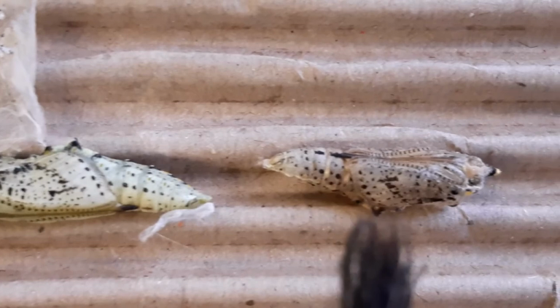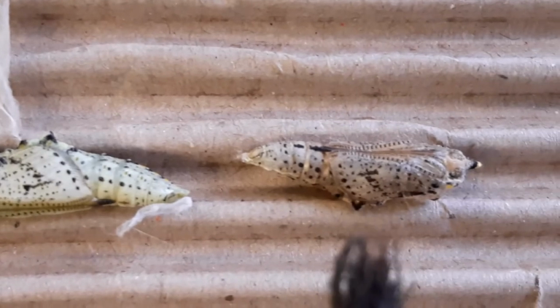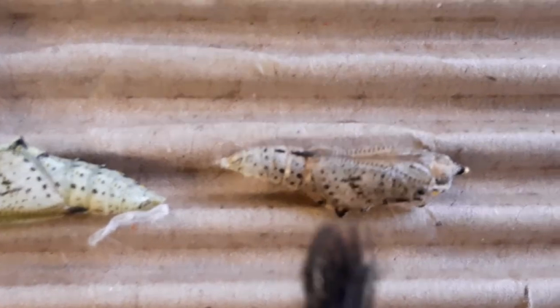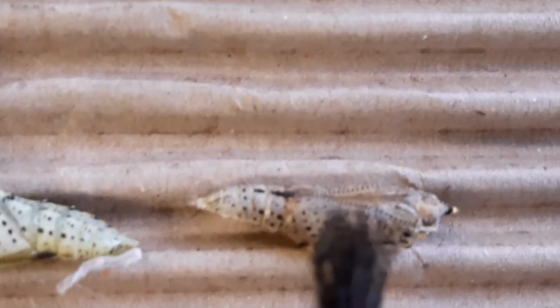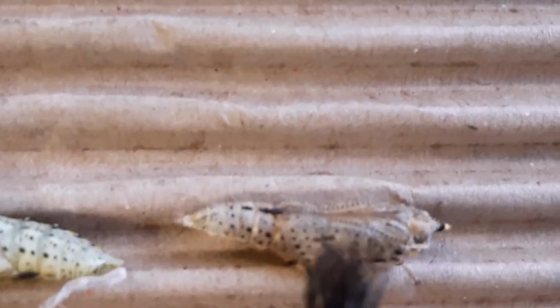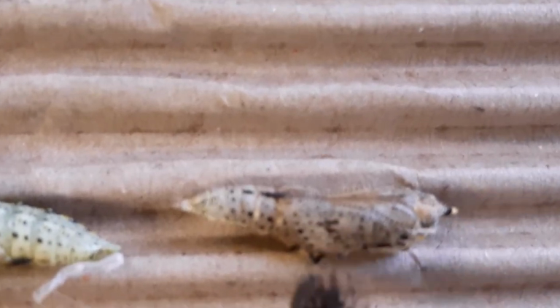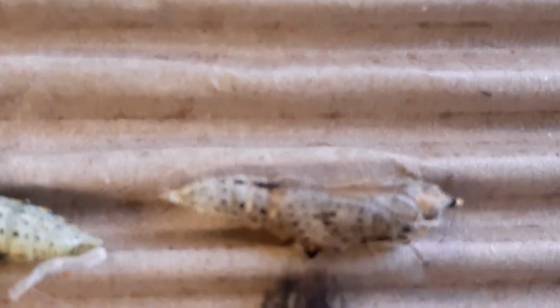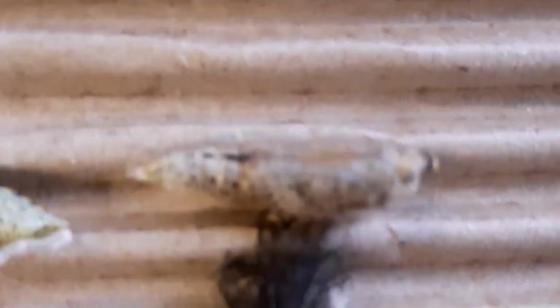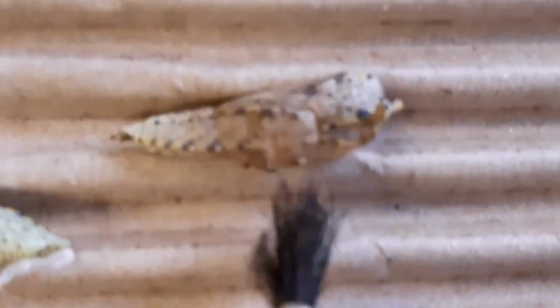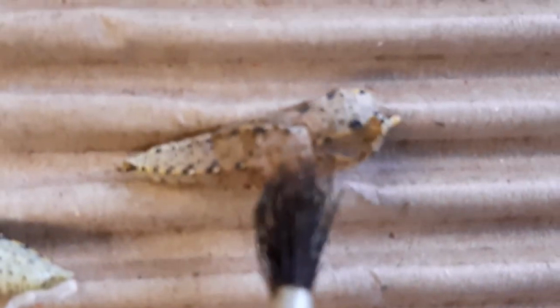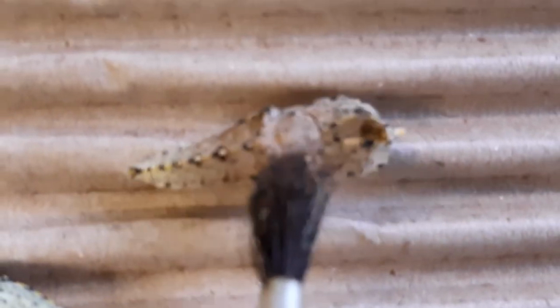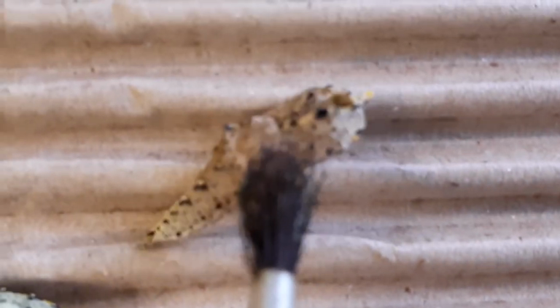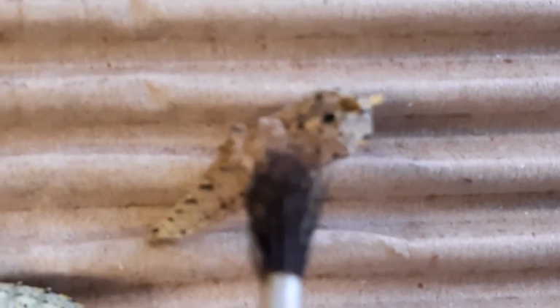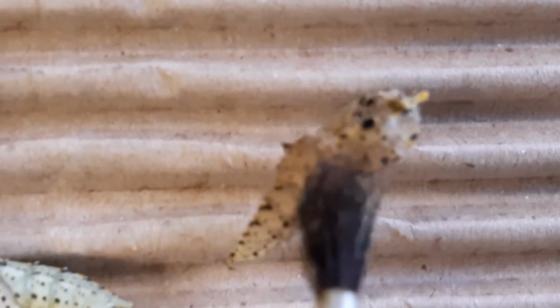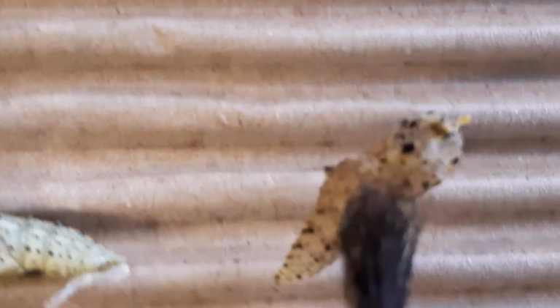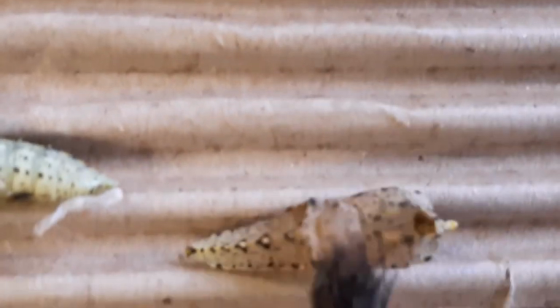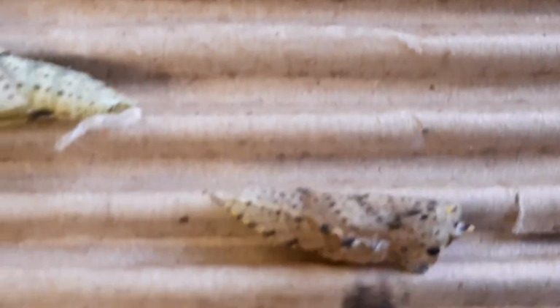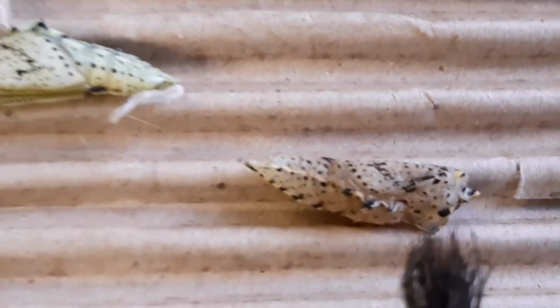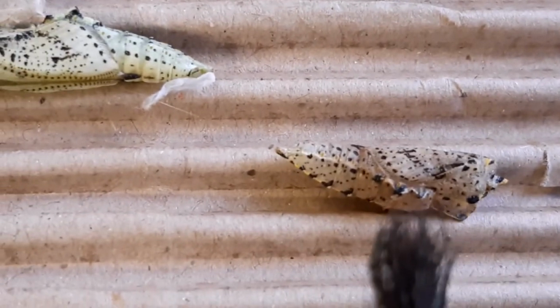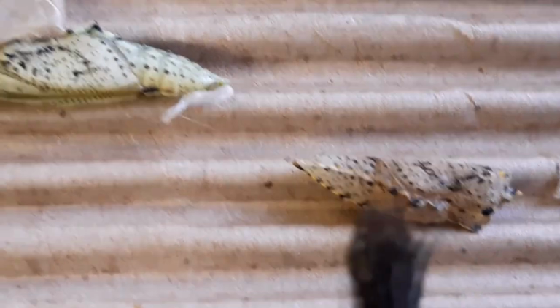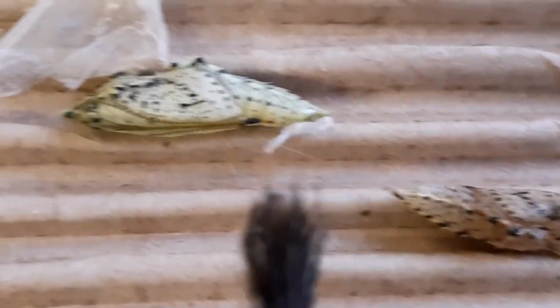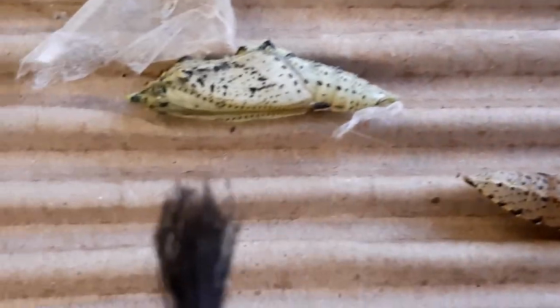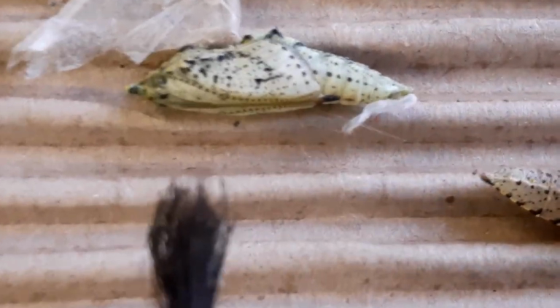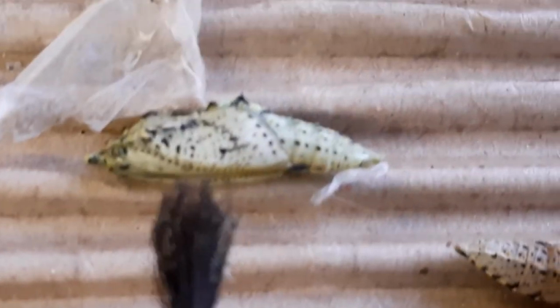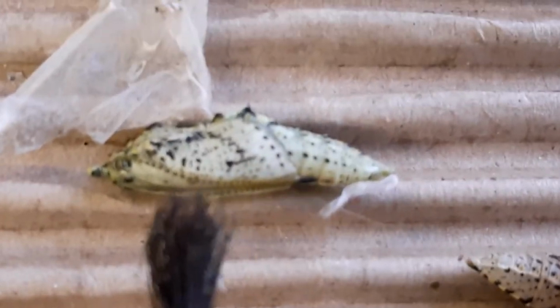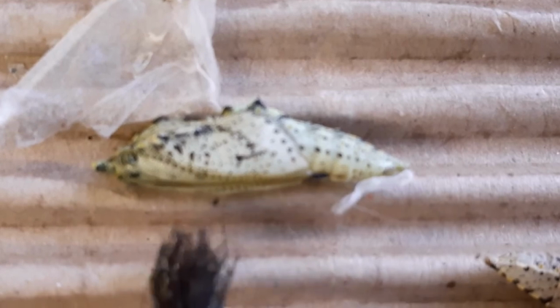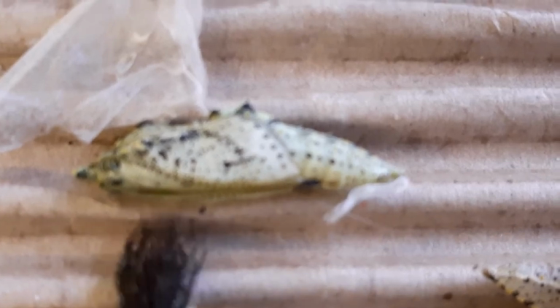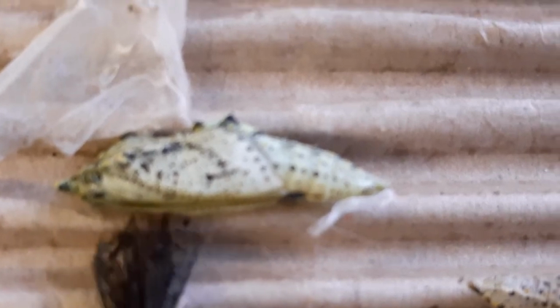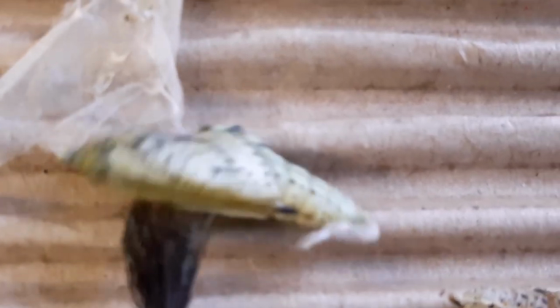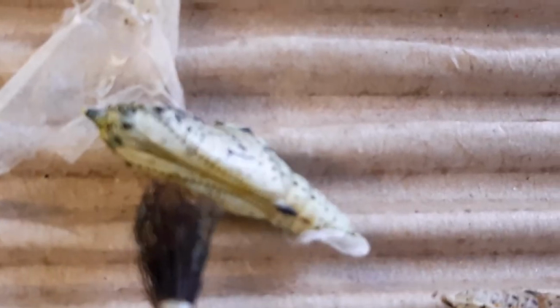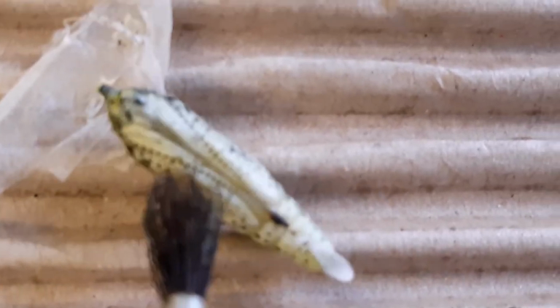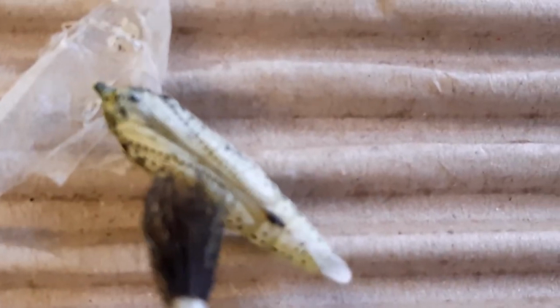The butterflies emerge from pupae. Here is an empty one. Here is one that is about to emerge into a butterfly.